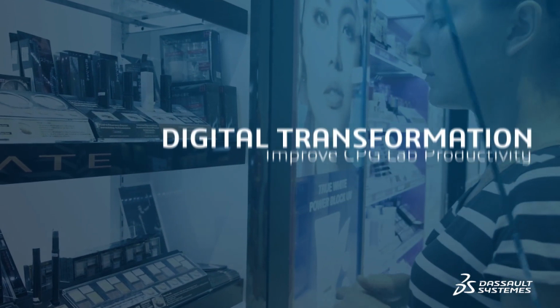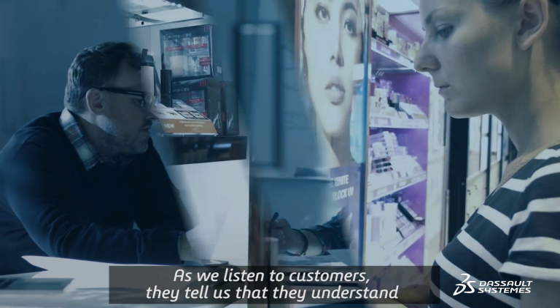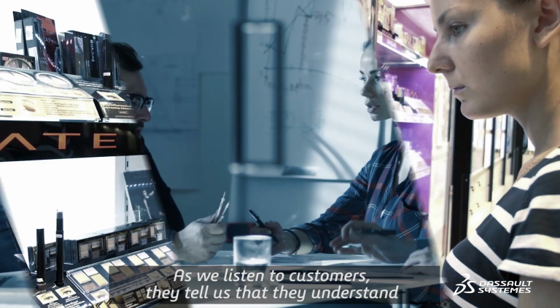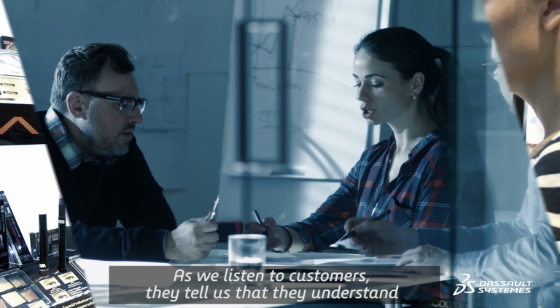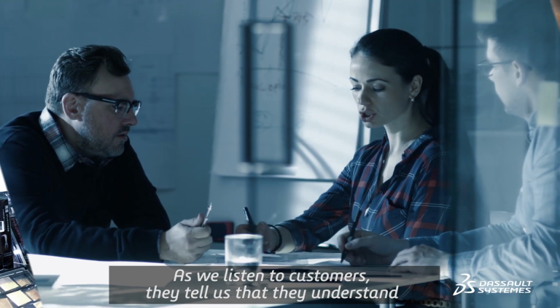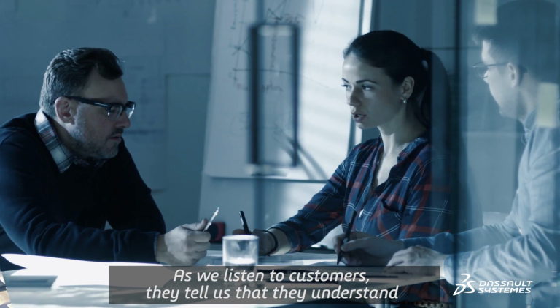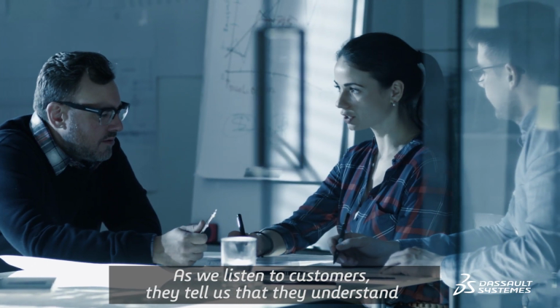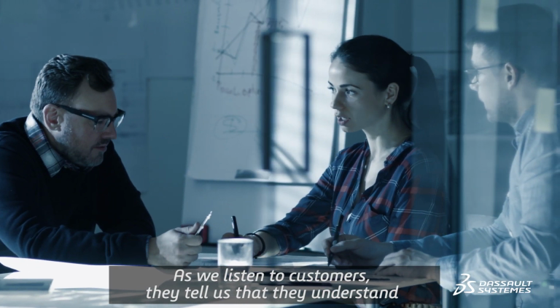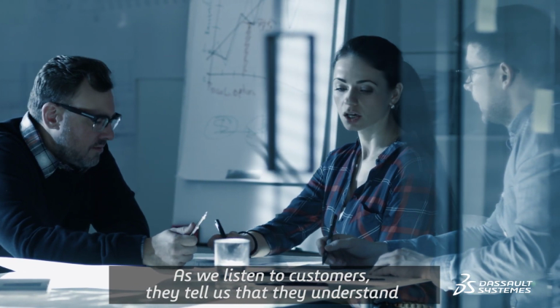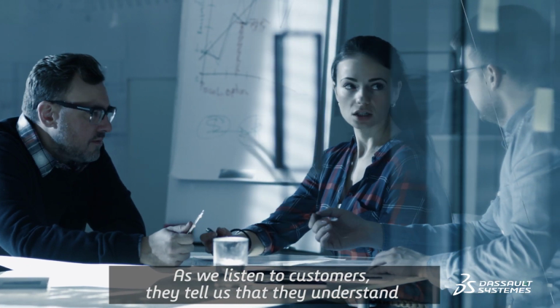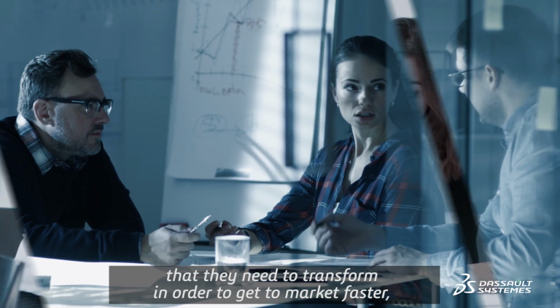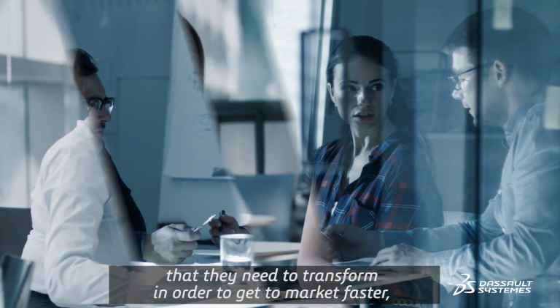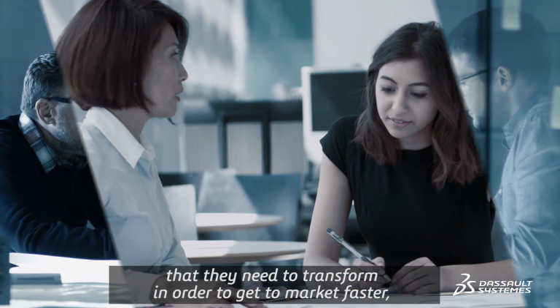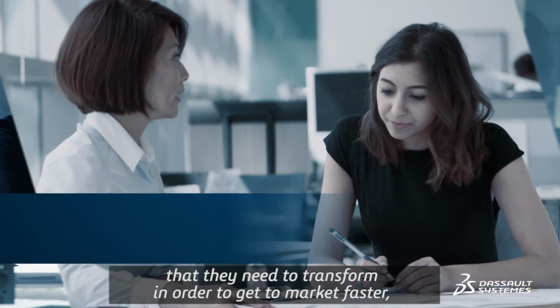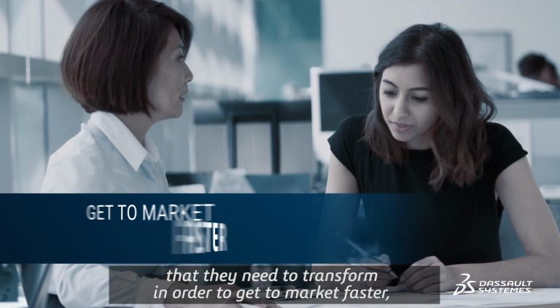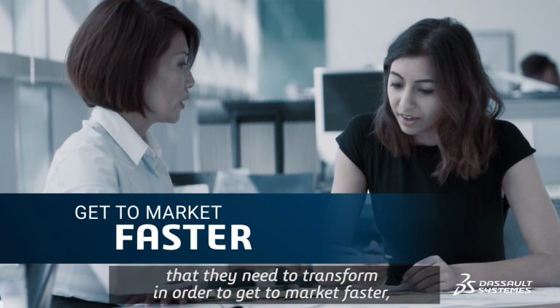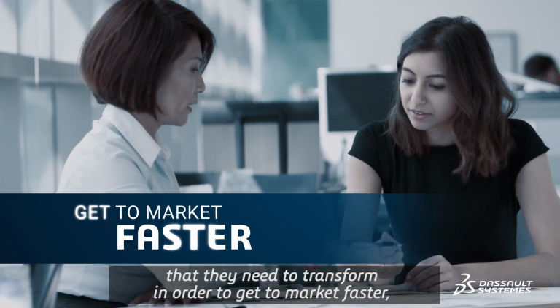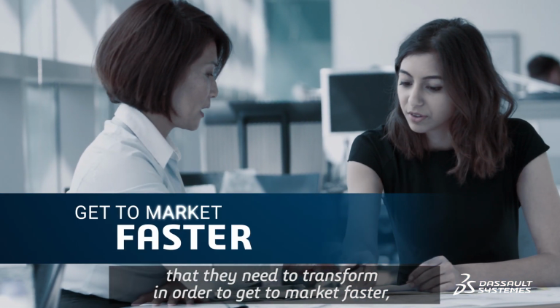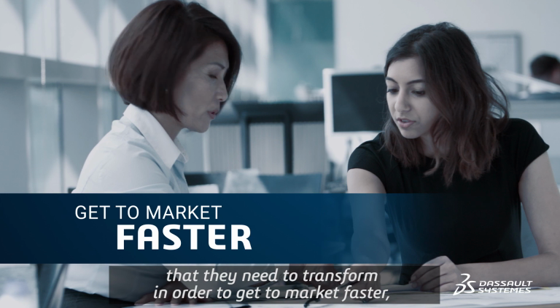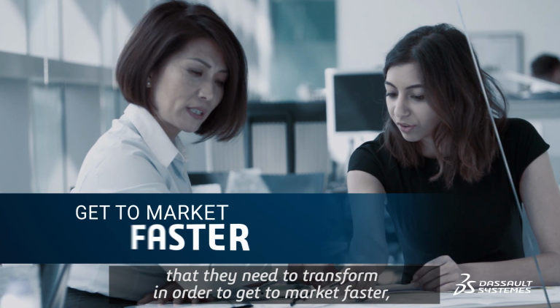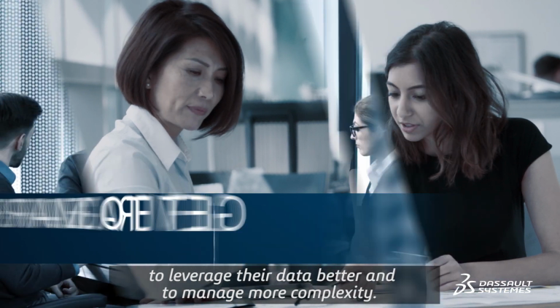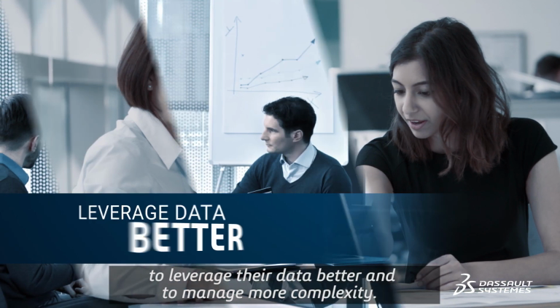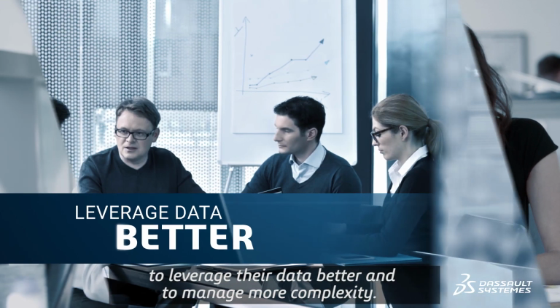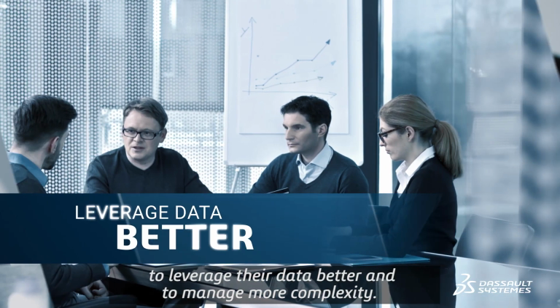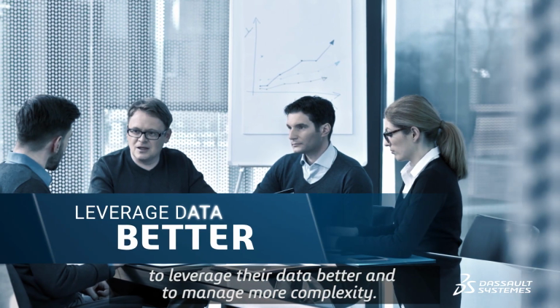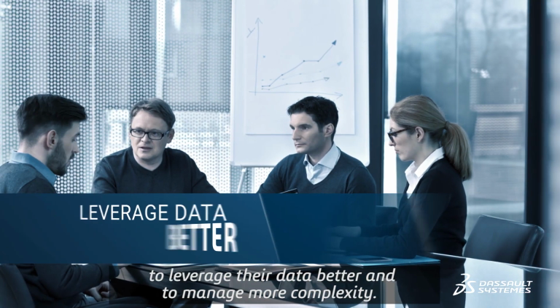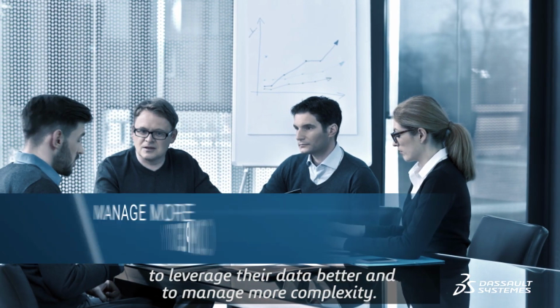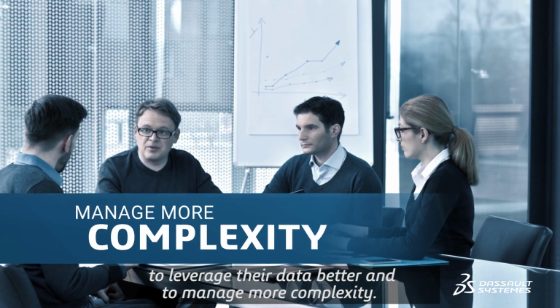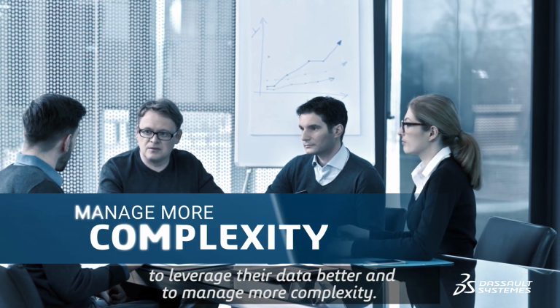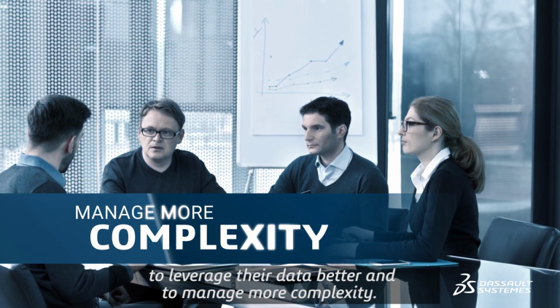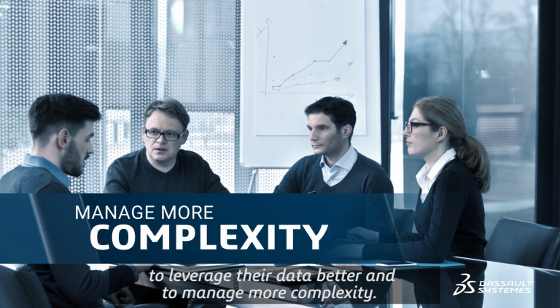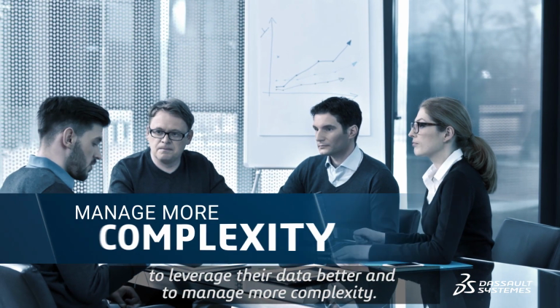As we listen to customers, they tell us they understand that they need to transform in order to get to market faster, to leverage their data better, and to manage more complexity.